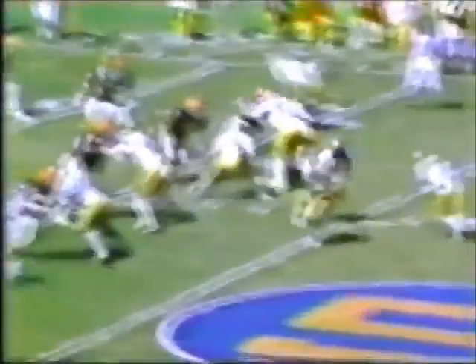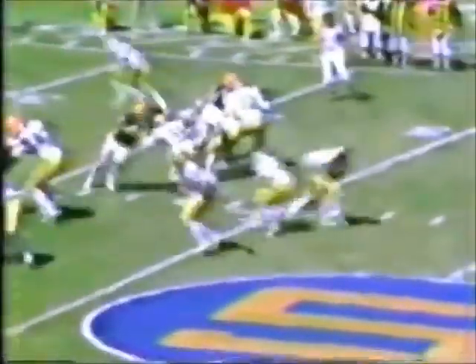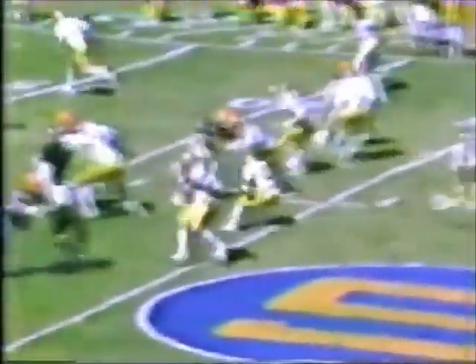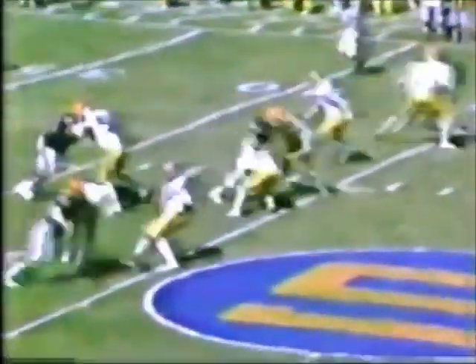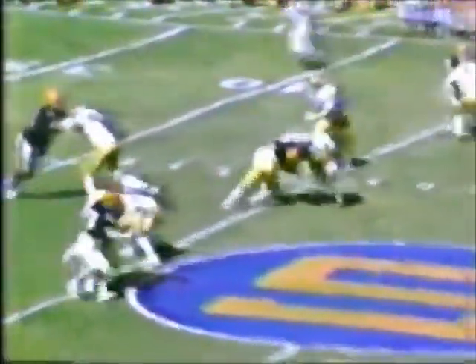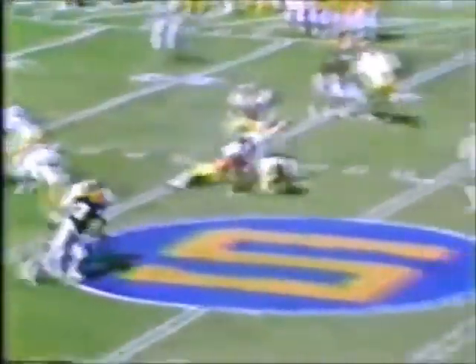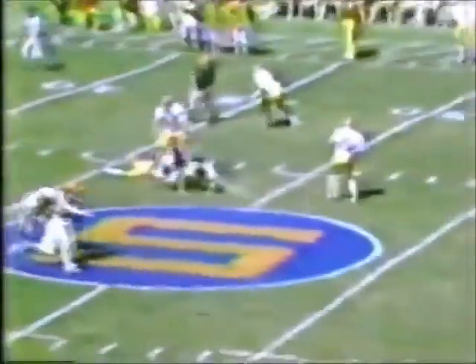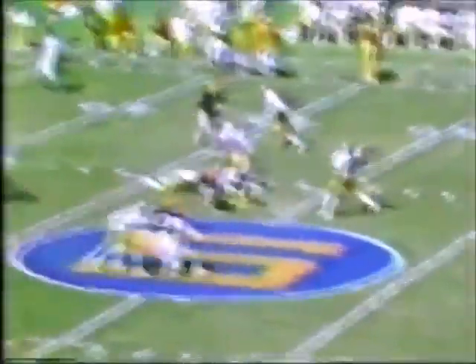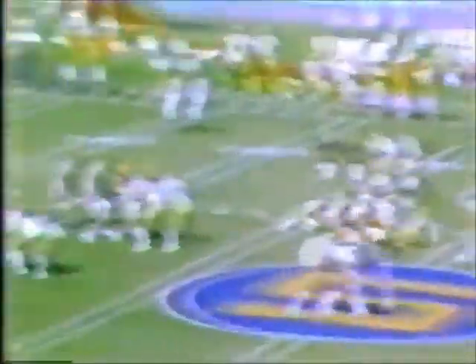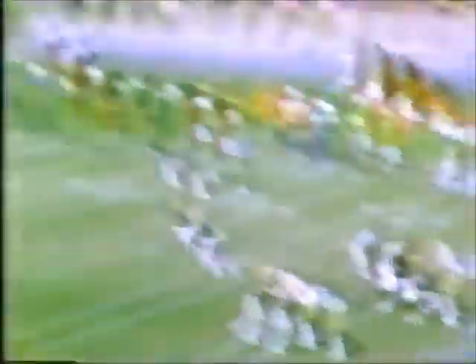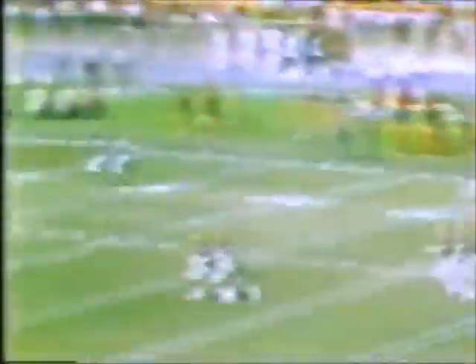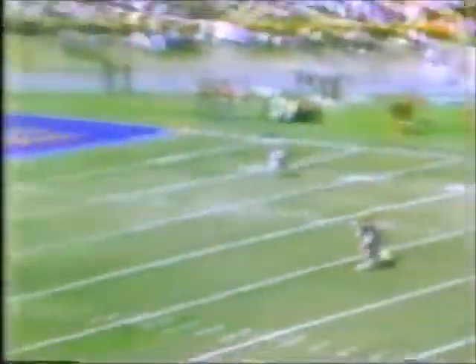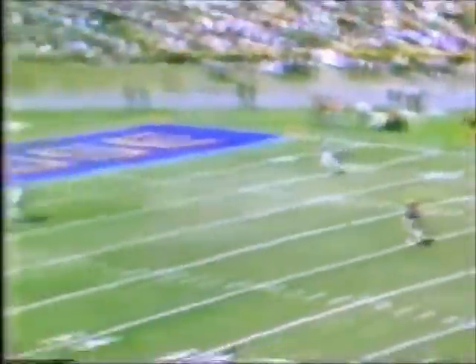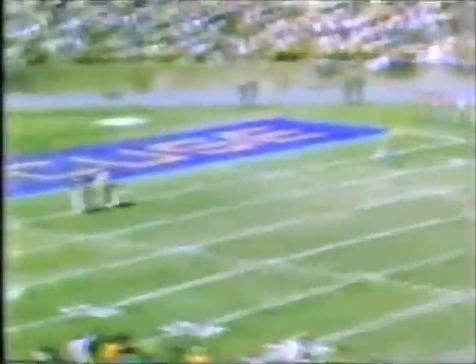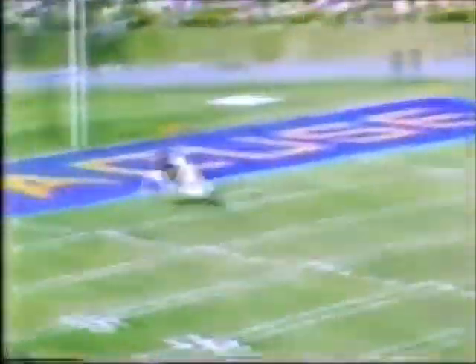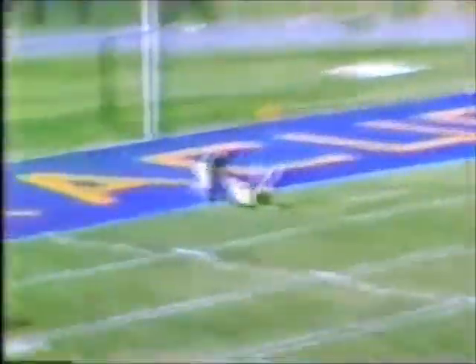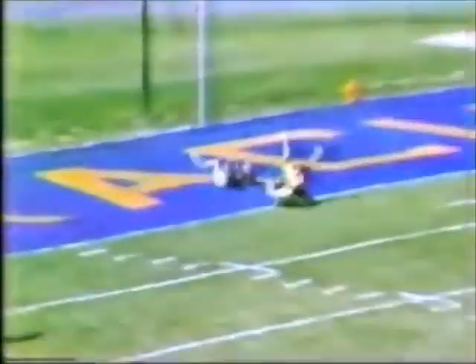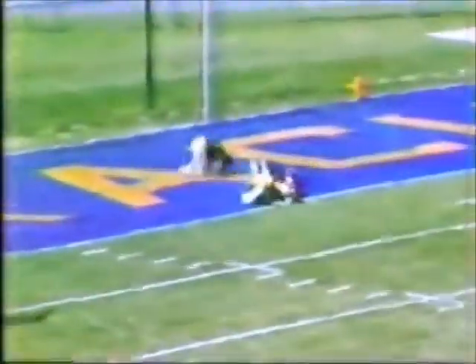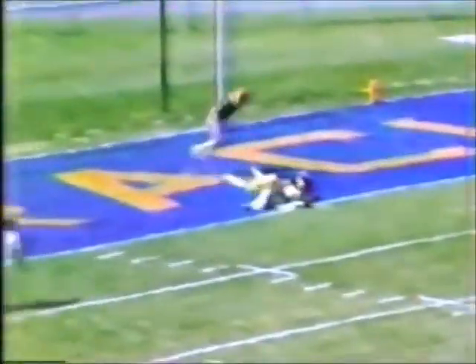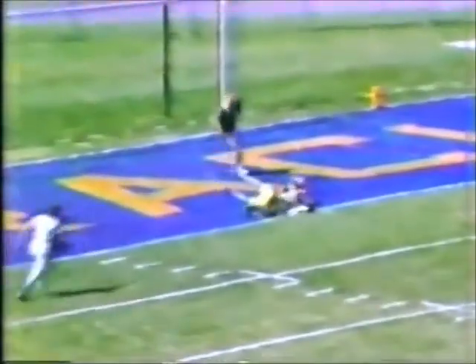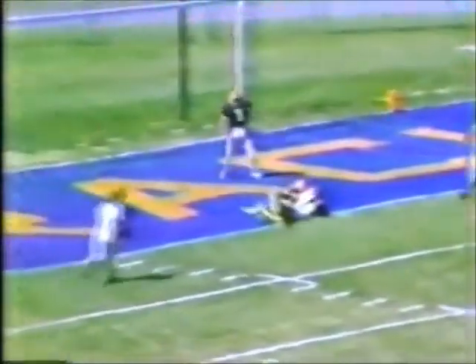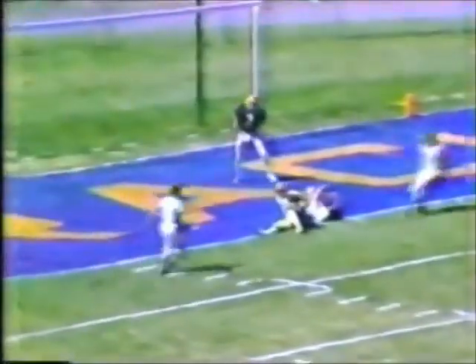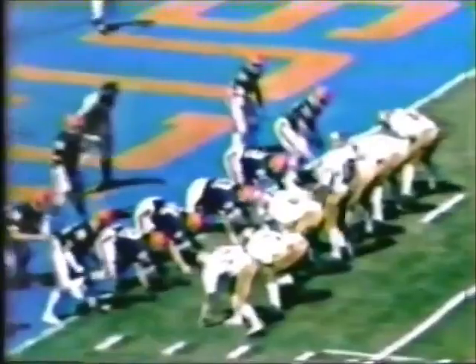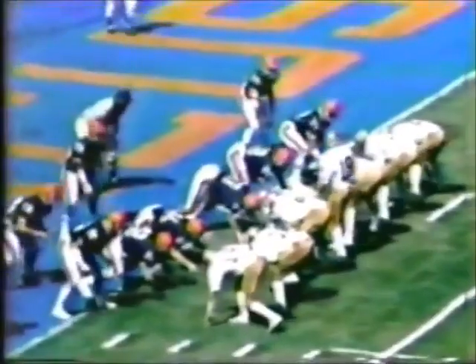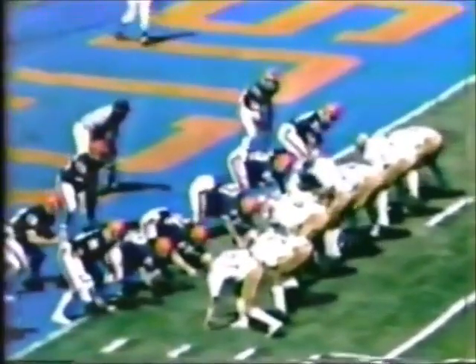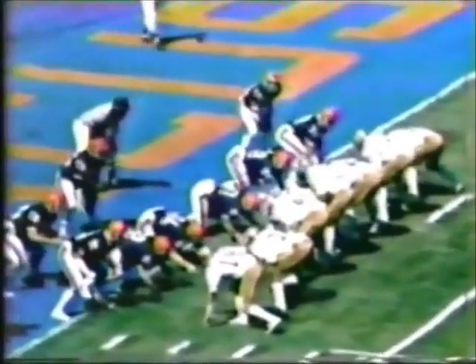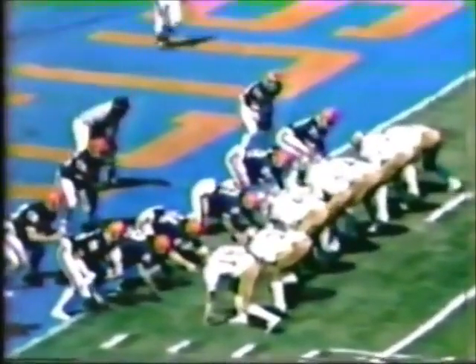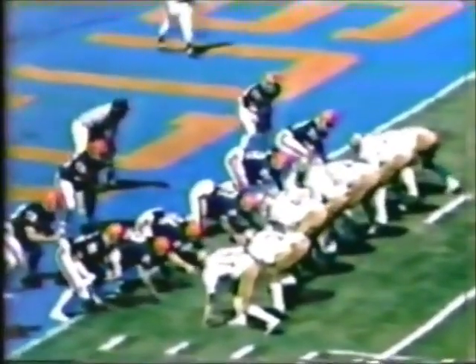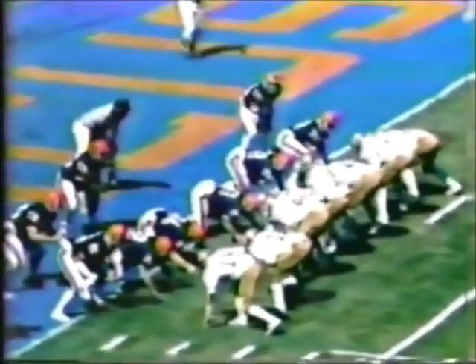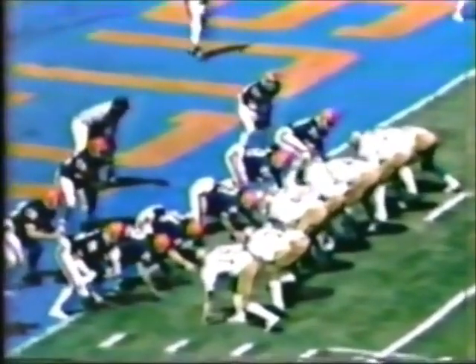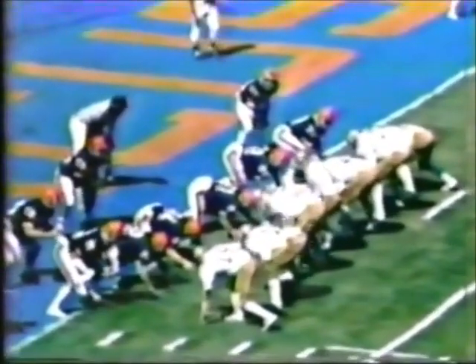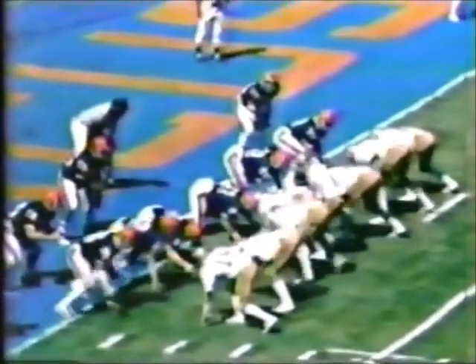Here goes Jordan — fake handoff to Johnson, stacks up the linebackers. Jordan throws the deep bomb. Here's Flowers between two defenders. Syracuse catch and nearly a touchdown. Seminoles with the first scoring opportunity of the ballgame — and close, a yard out.